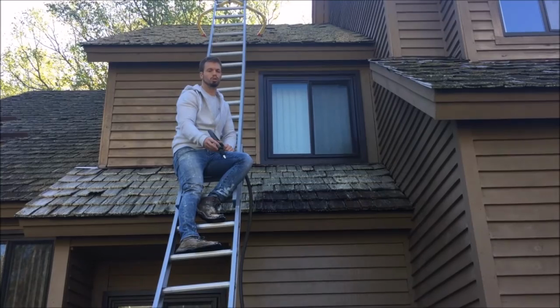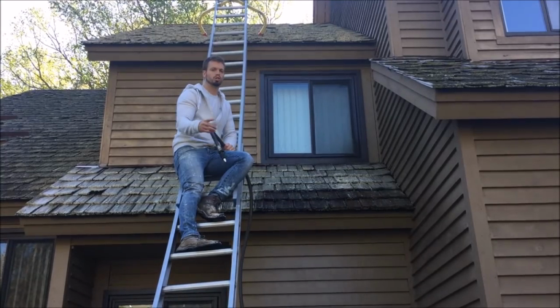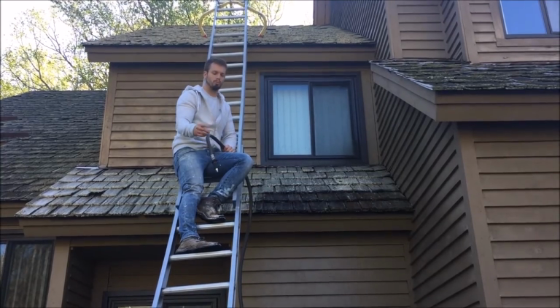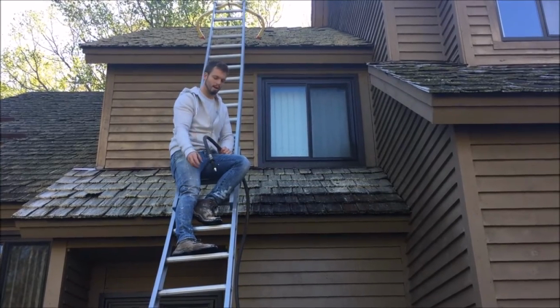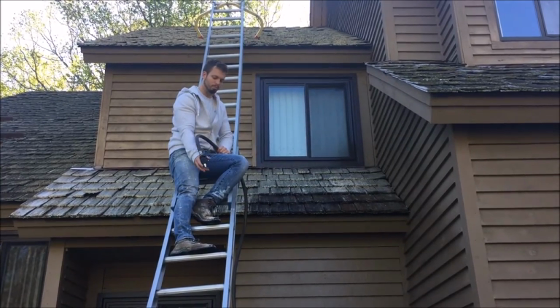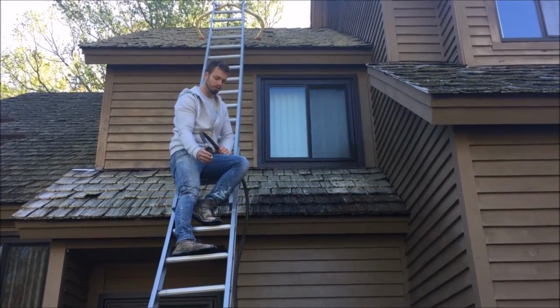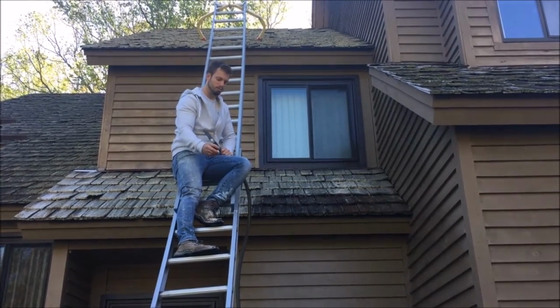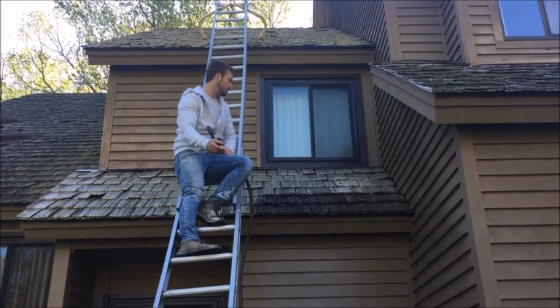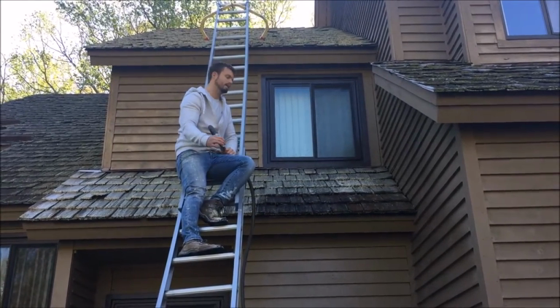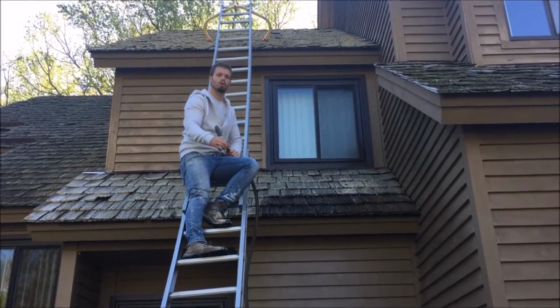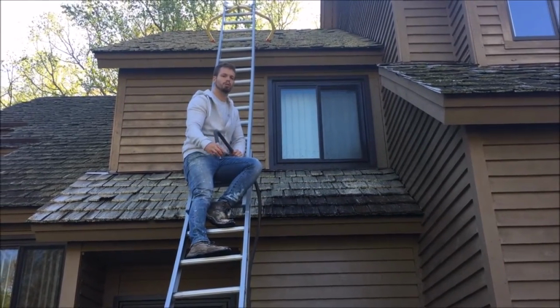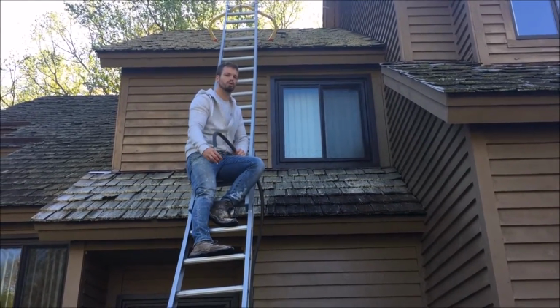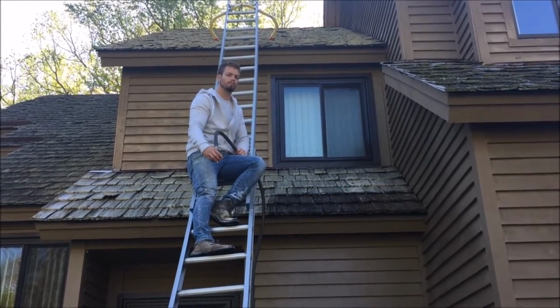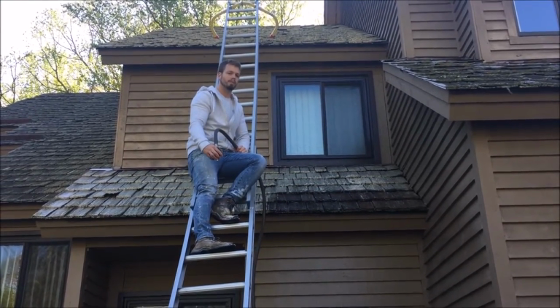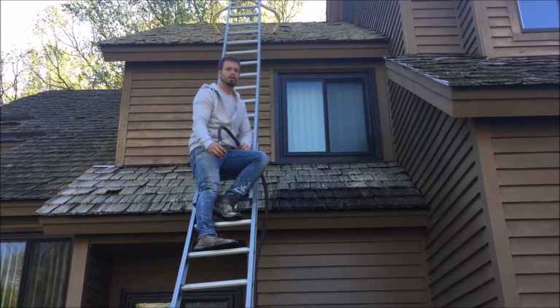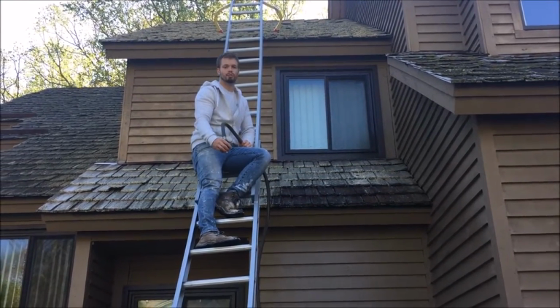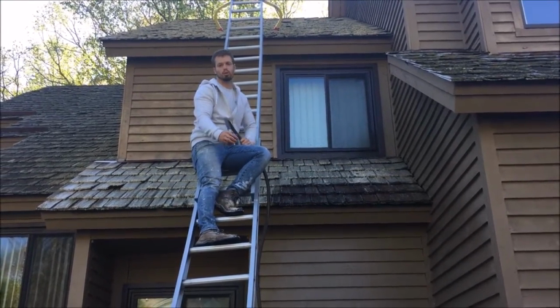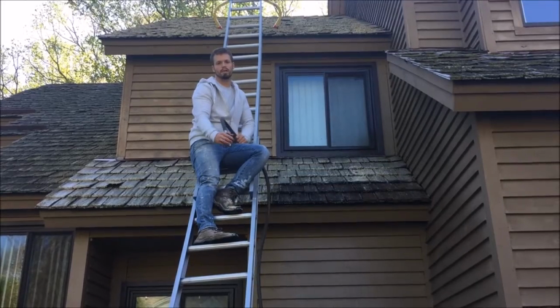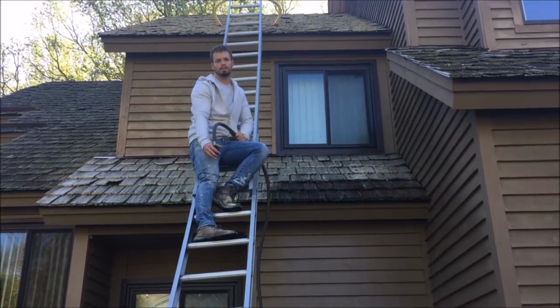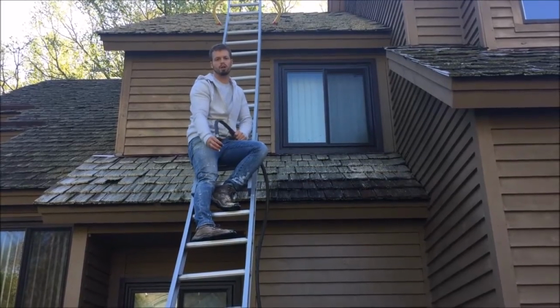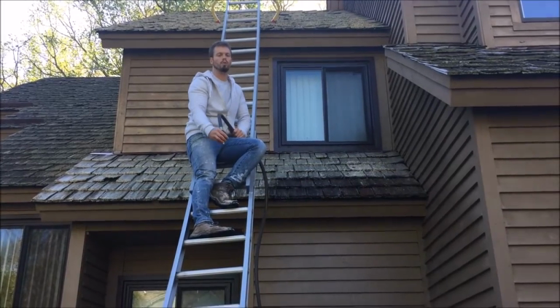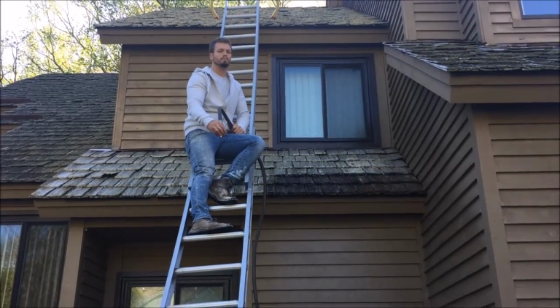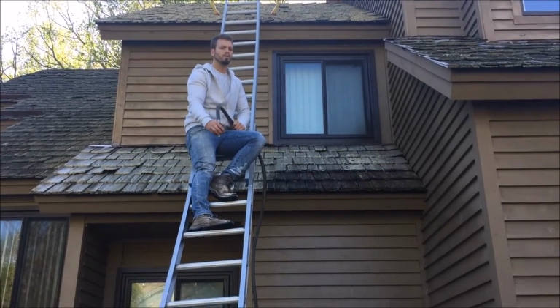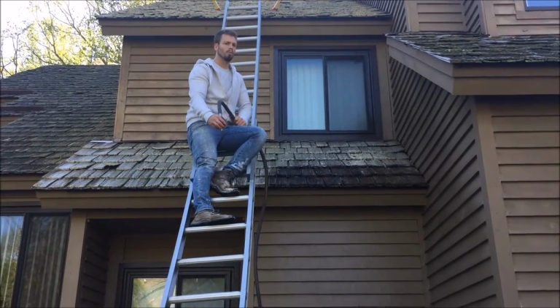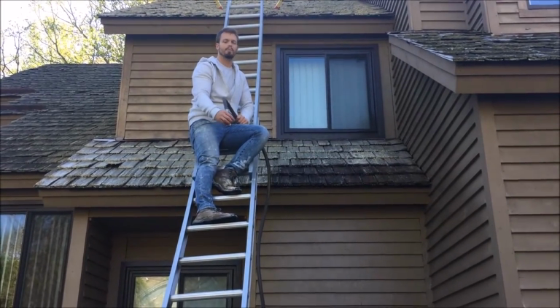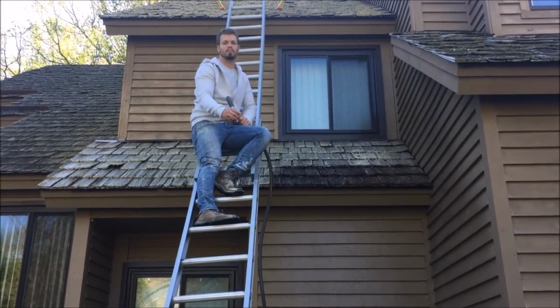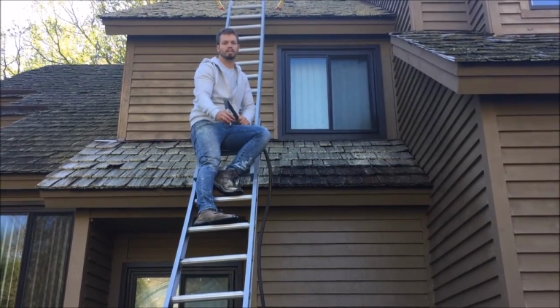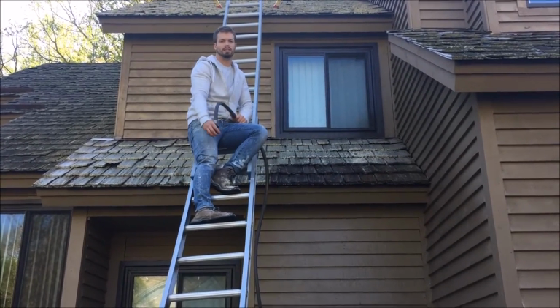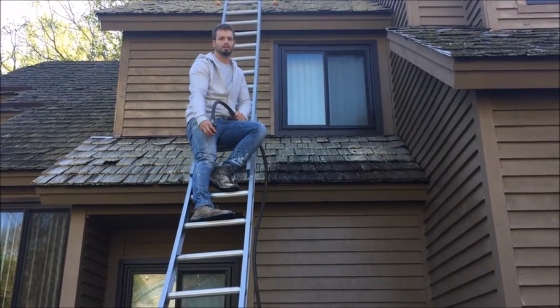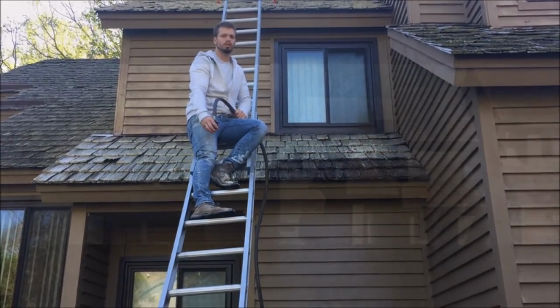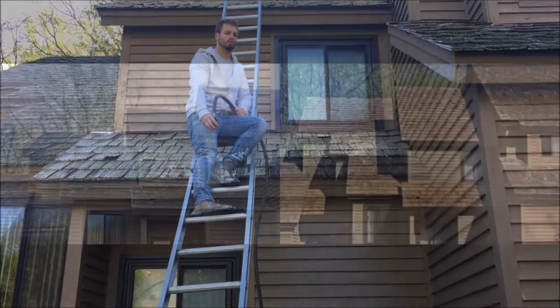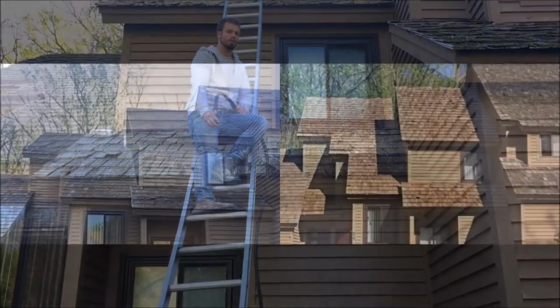We'll show you some more before and after pictures, but for now we're going to keep going on this roof. If you need your roof cleaned, give us a call and we'll be happy to come out and extend the life of your cedar roof as well.